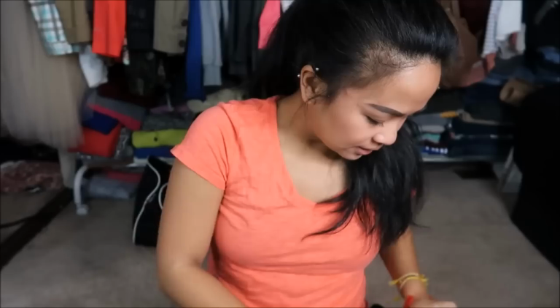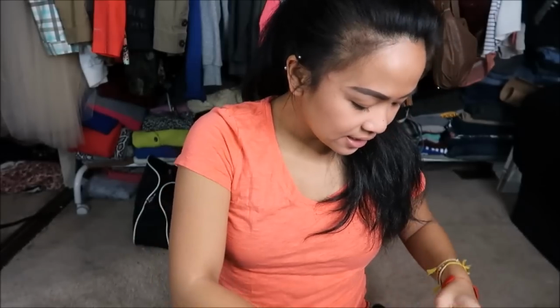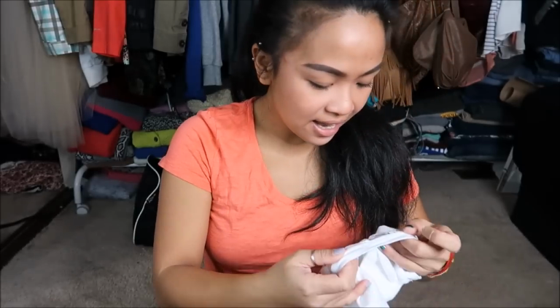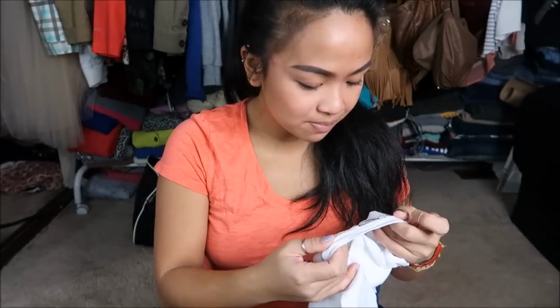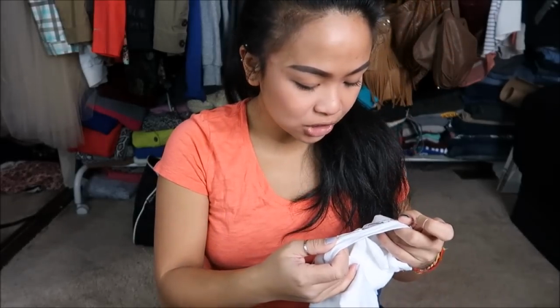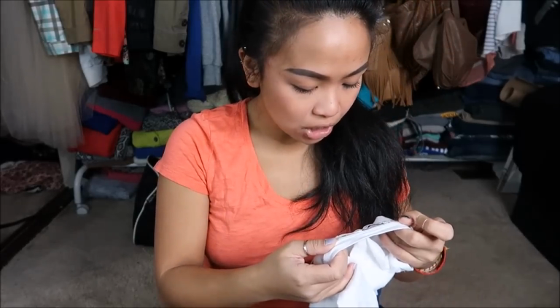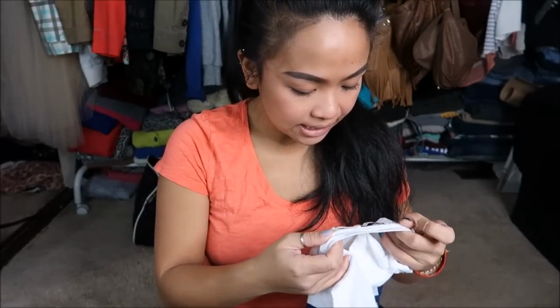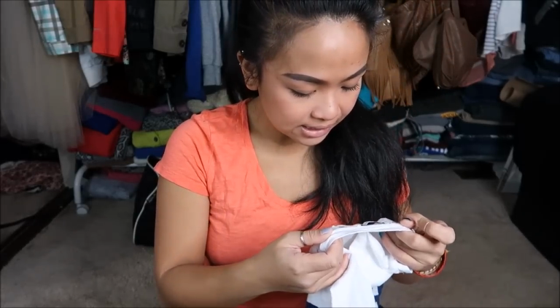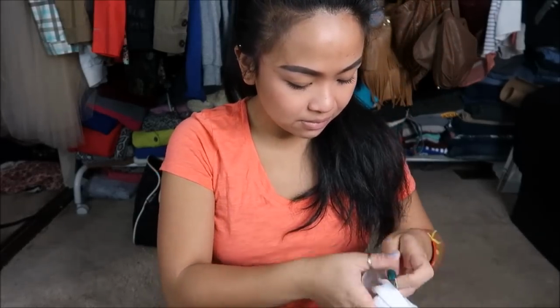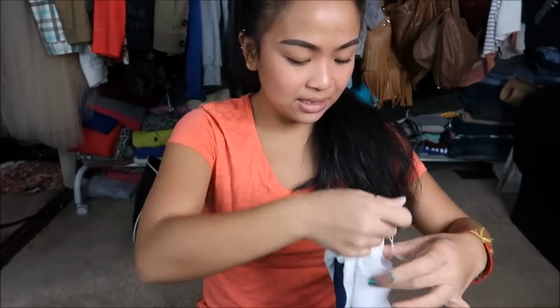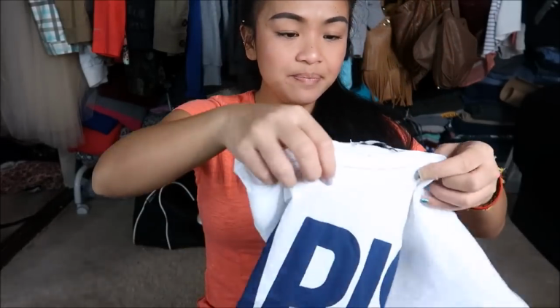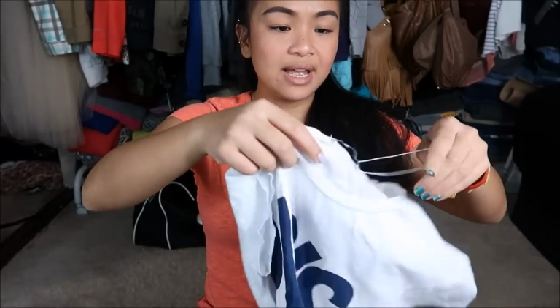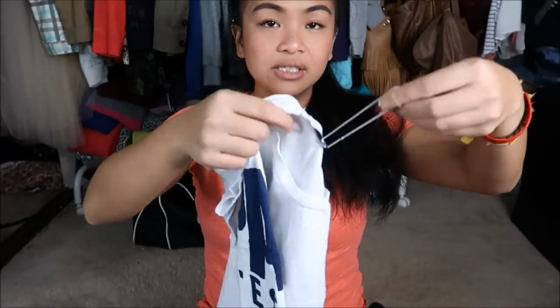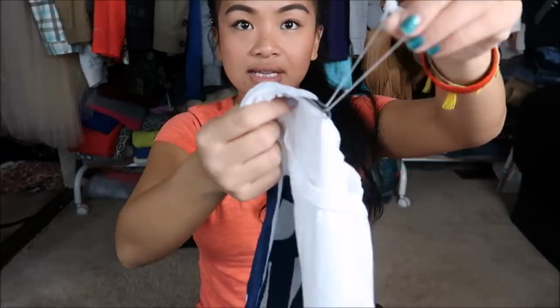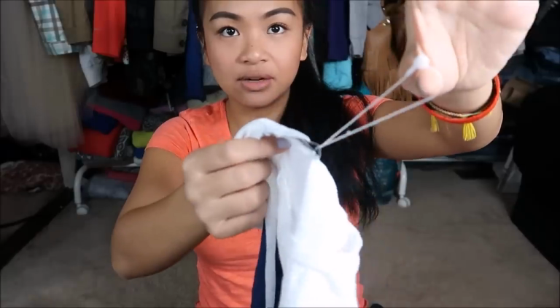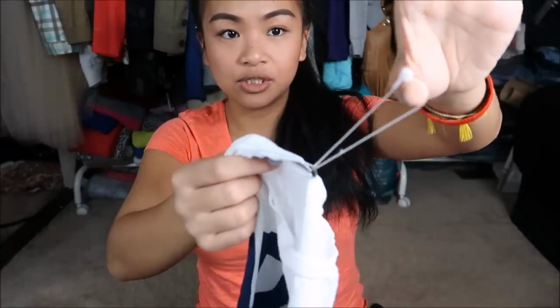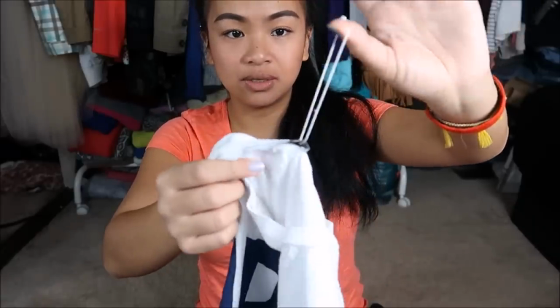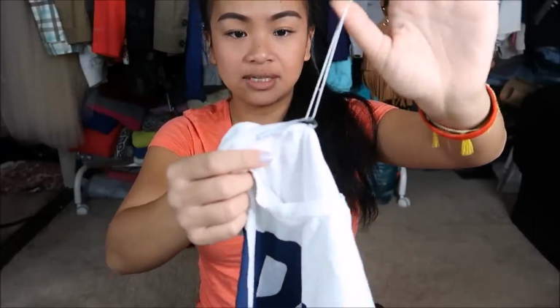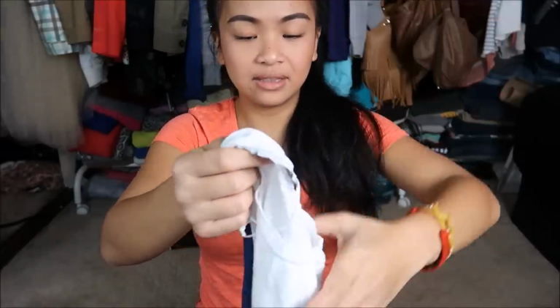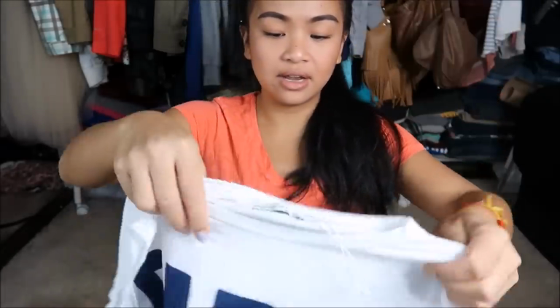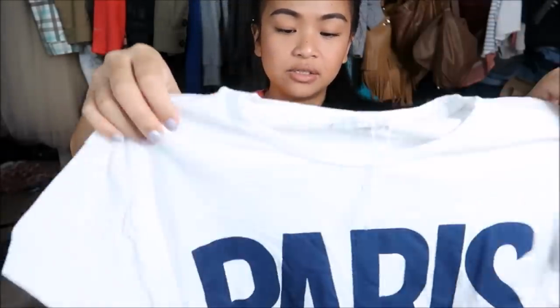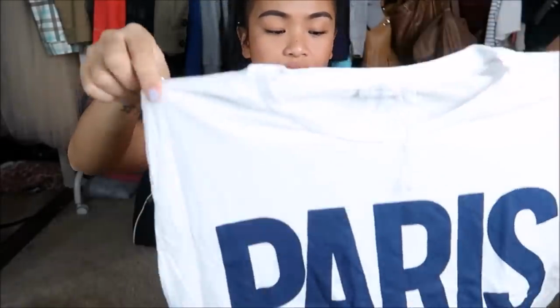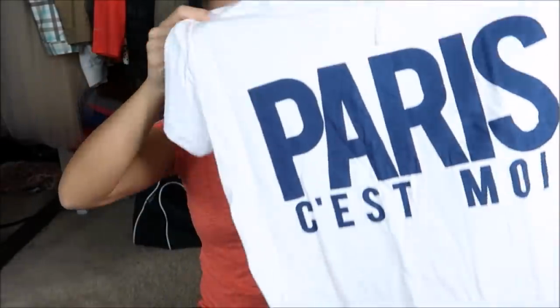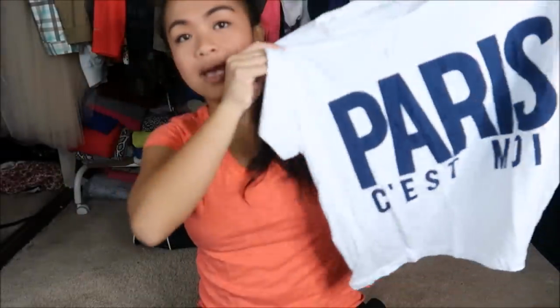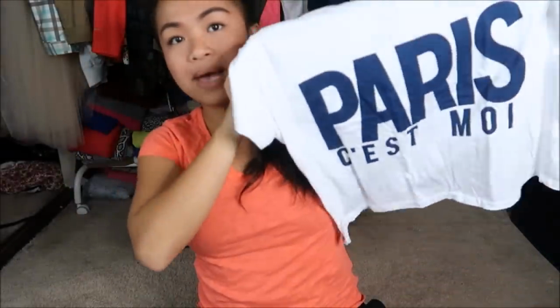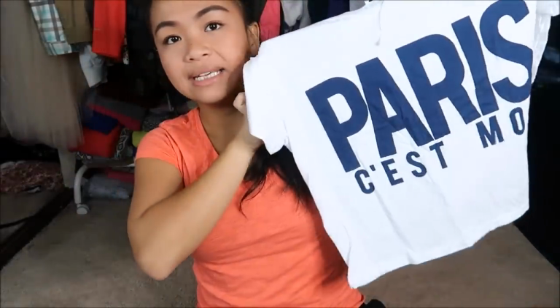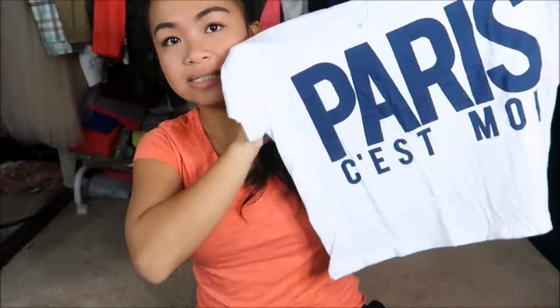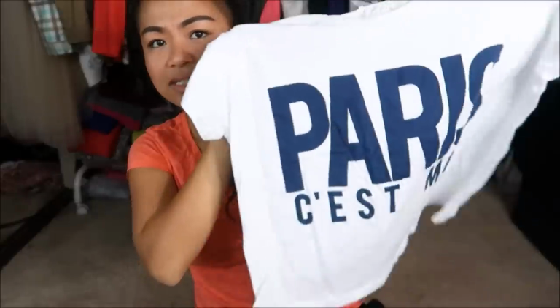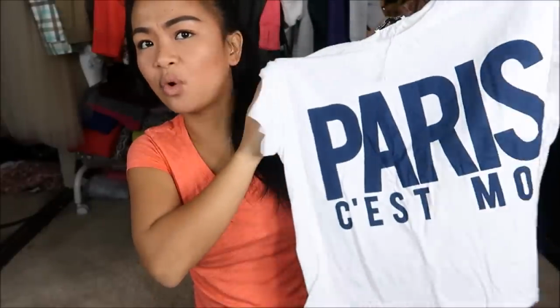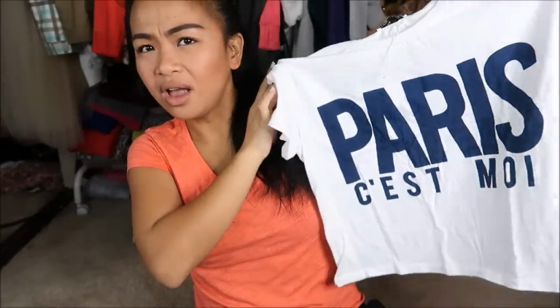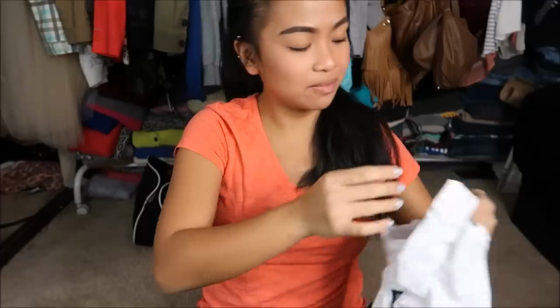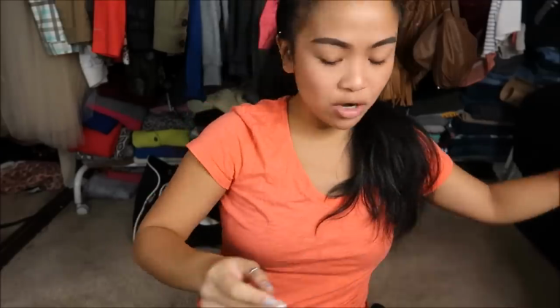The next thing that I have is by Zara in a size medium. It actually still has its original tag. It says Paris — I think it's "C'est Moi." Correct me if I'm wrong.